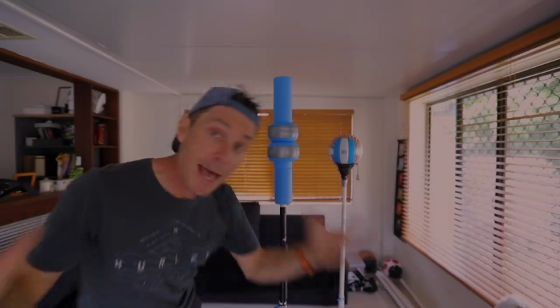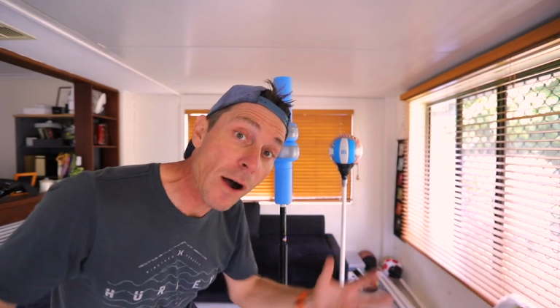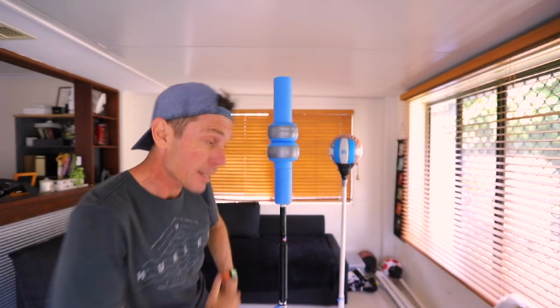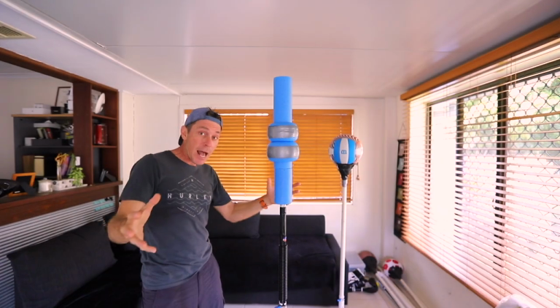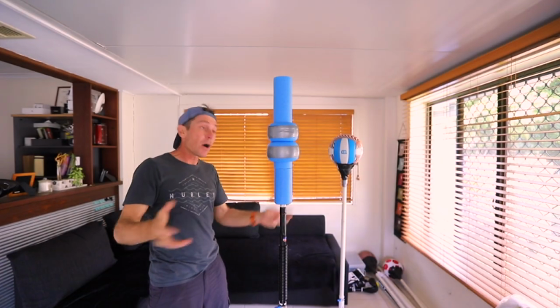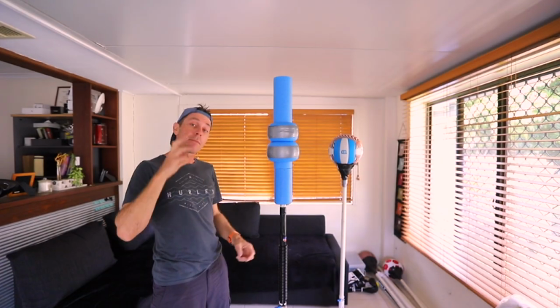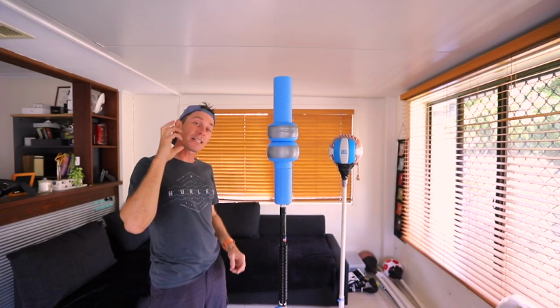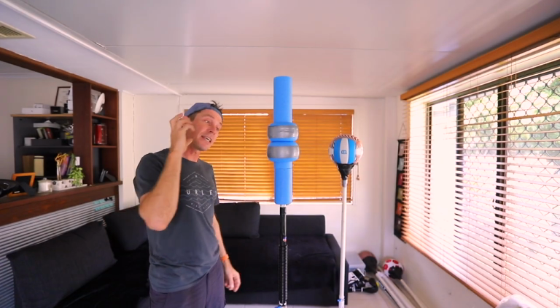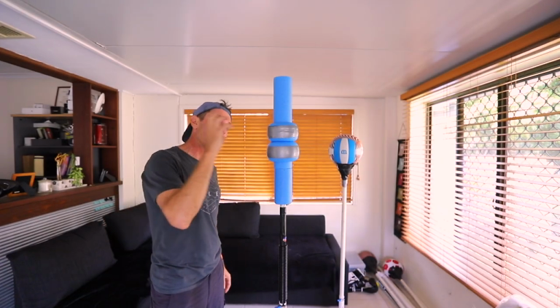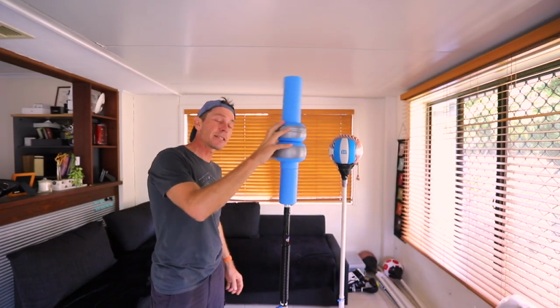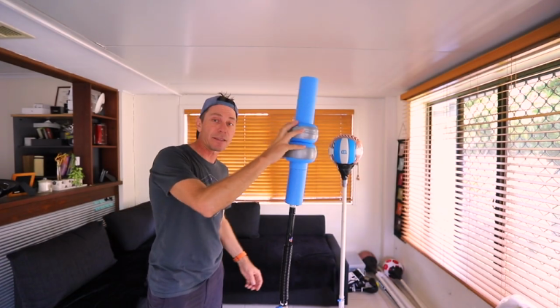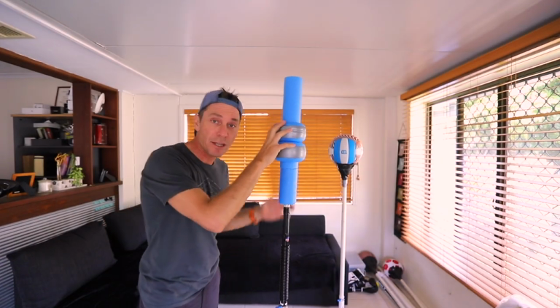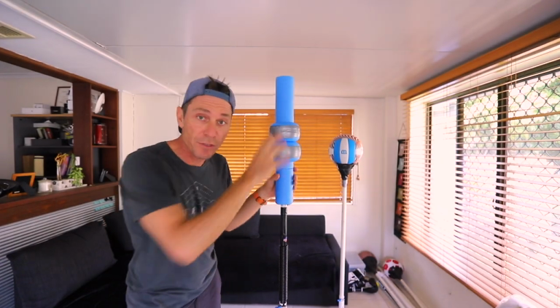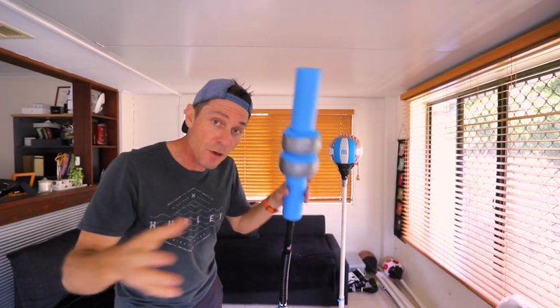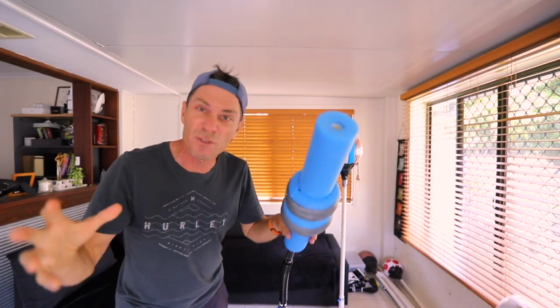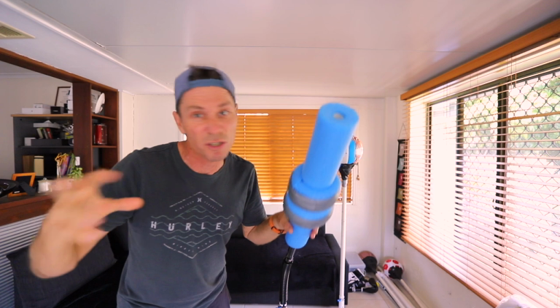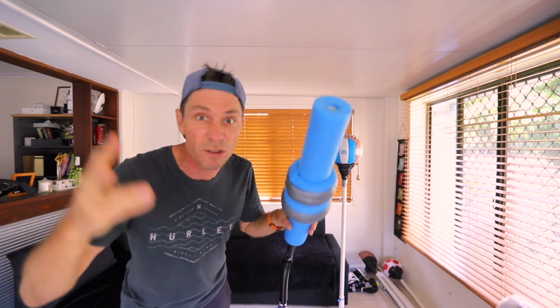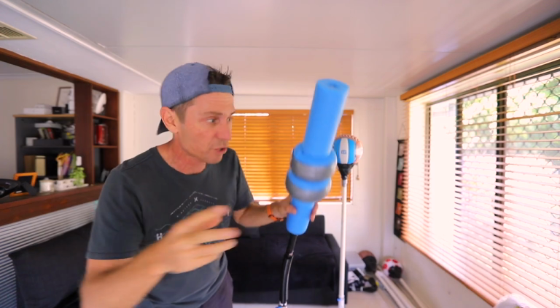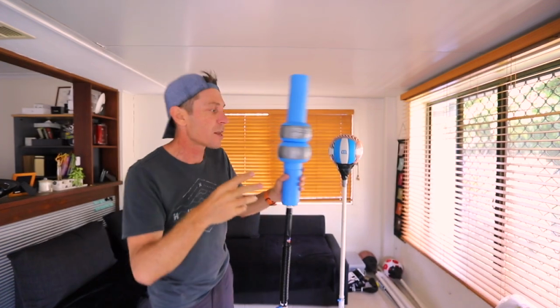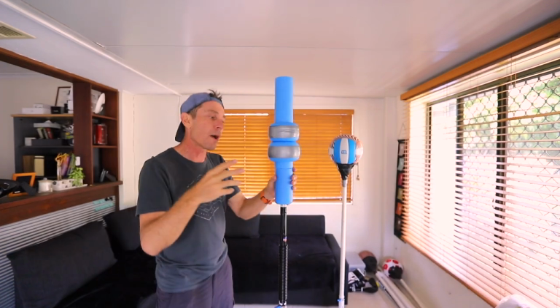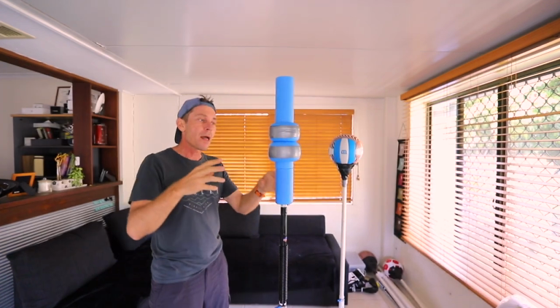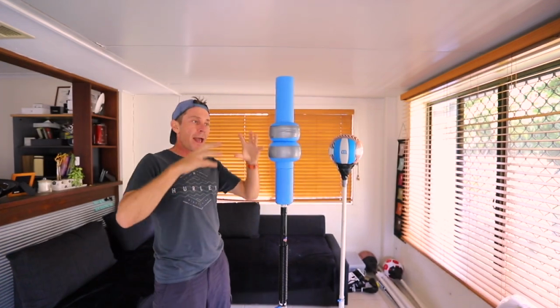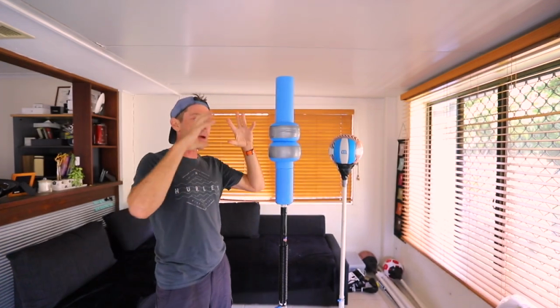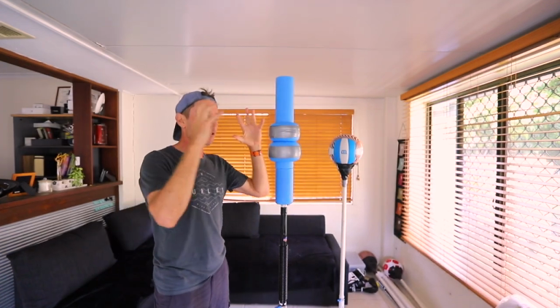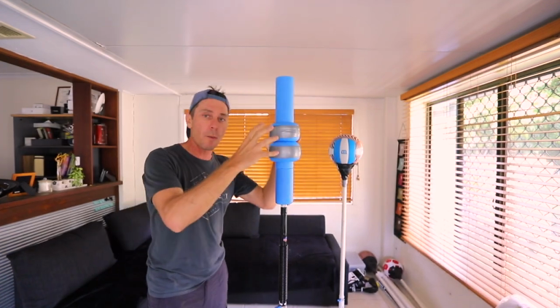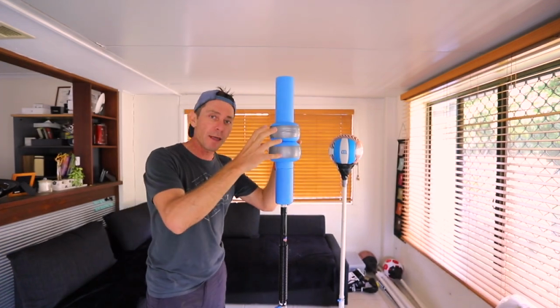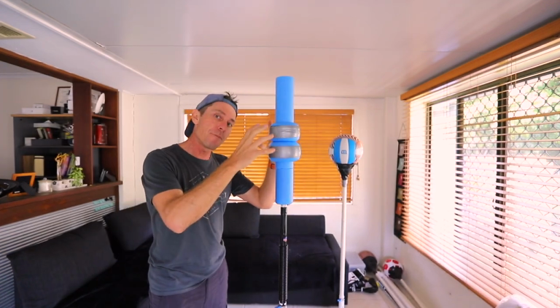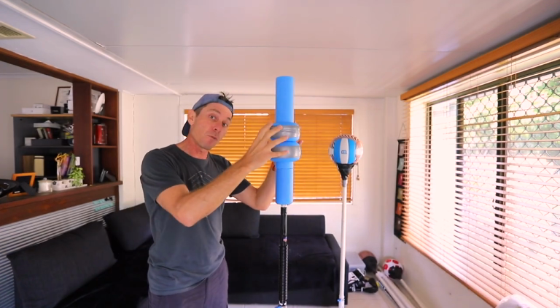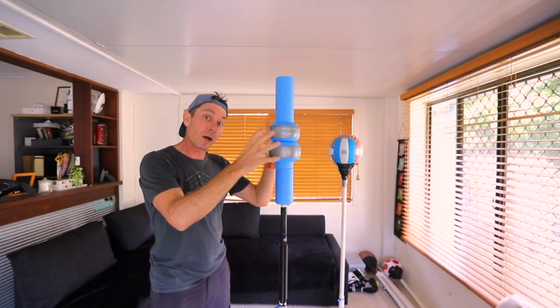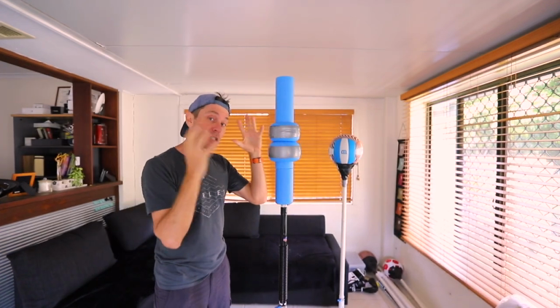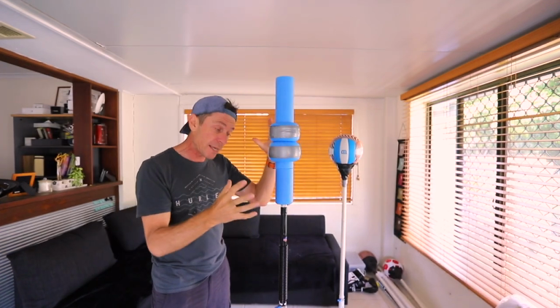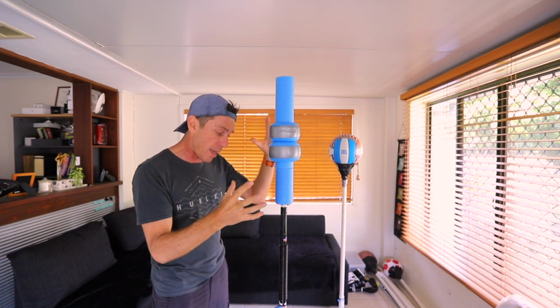G'day guys! Today I'm gonna see if I can take this third version prototype and make the top of it a bit more like a speed bag.